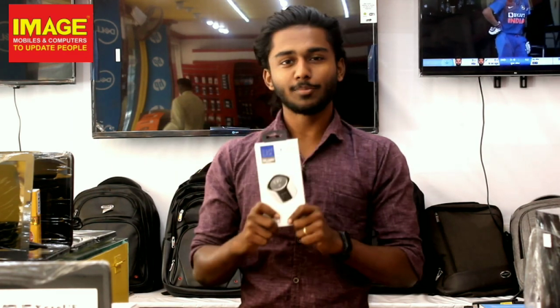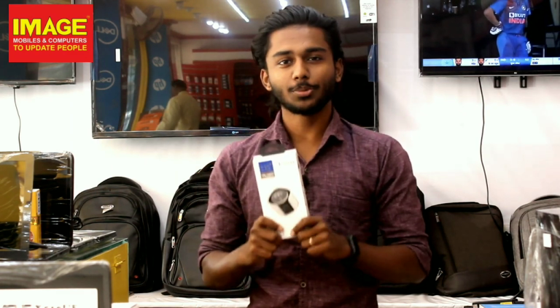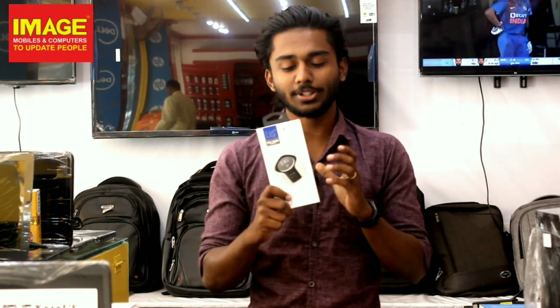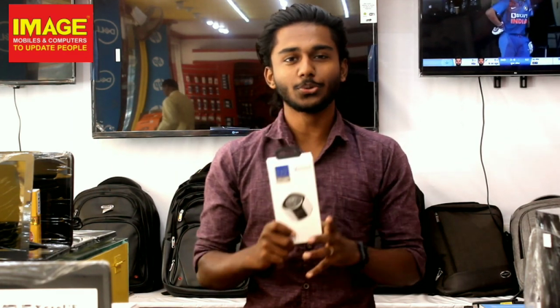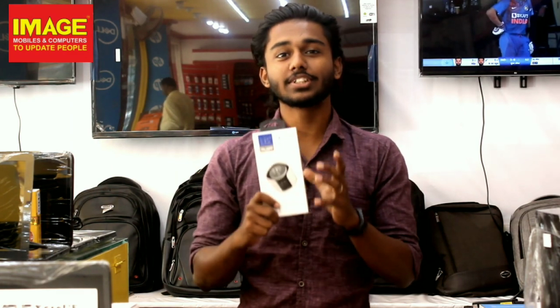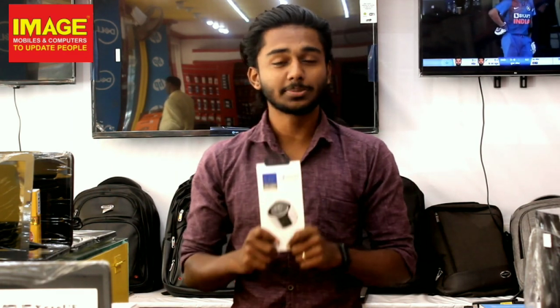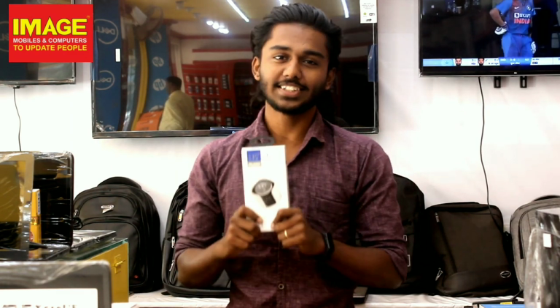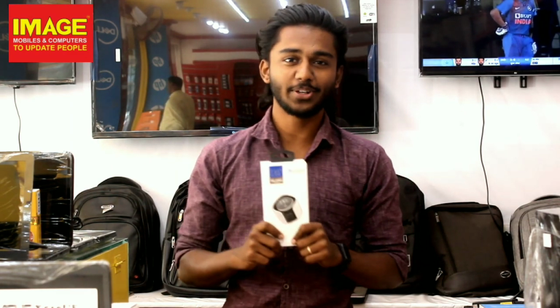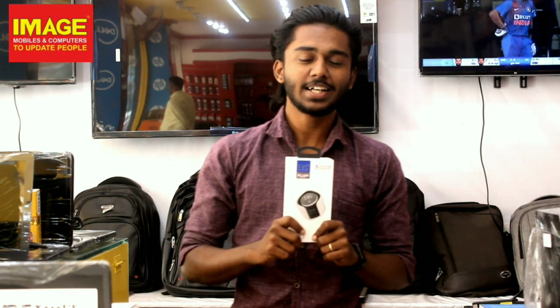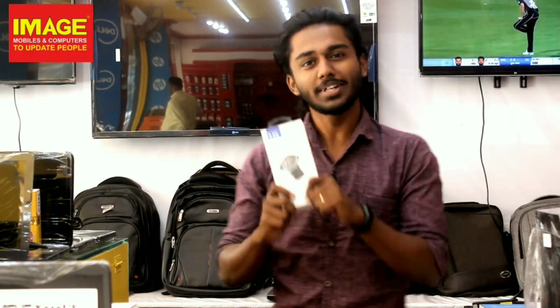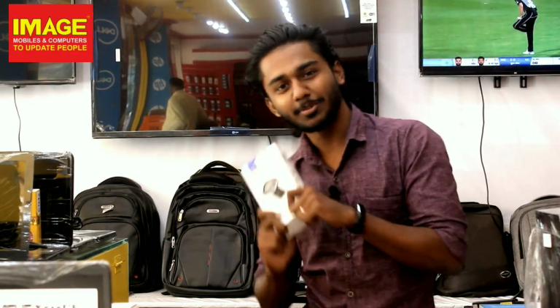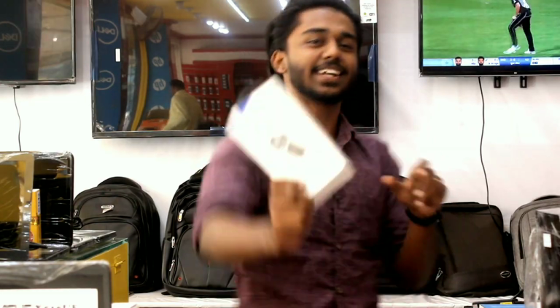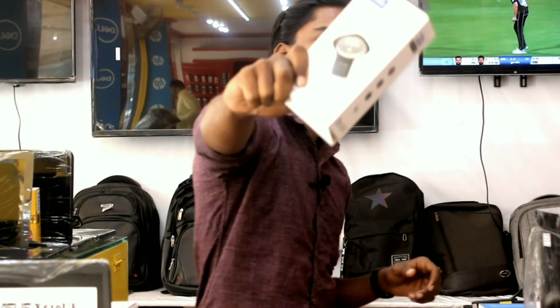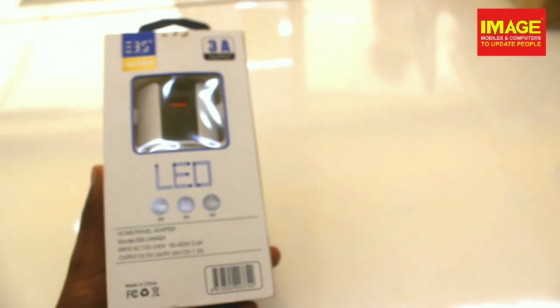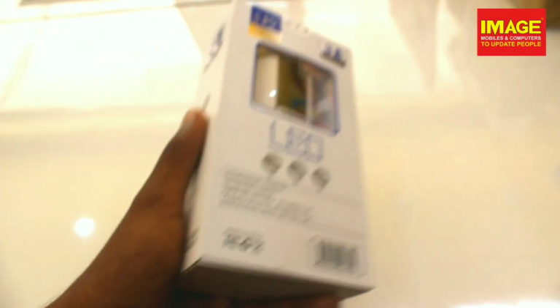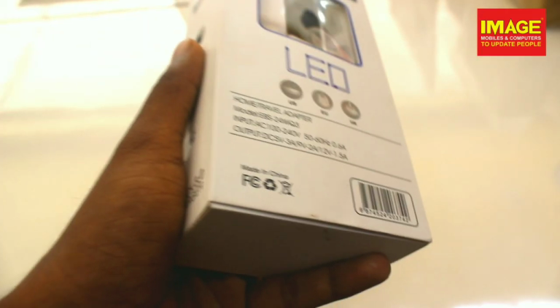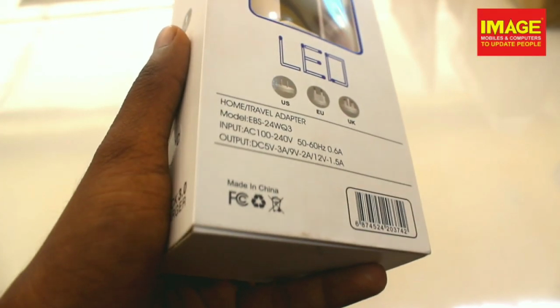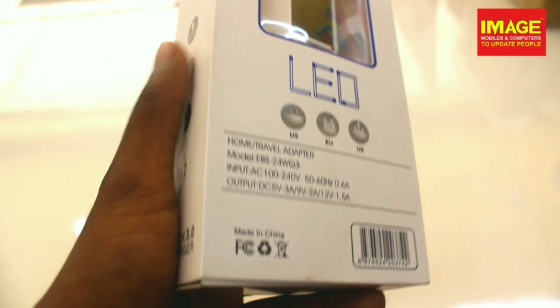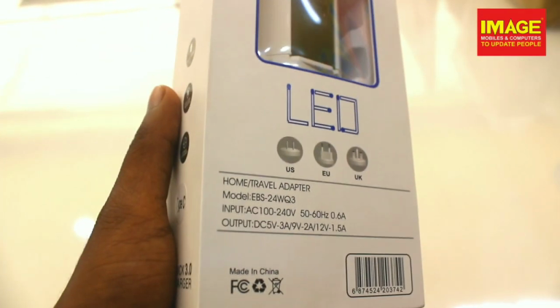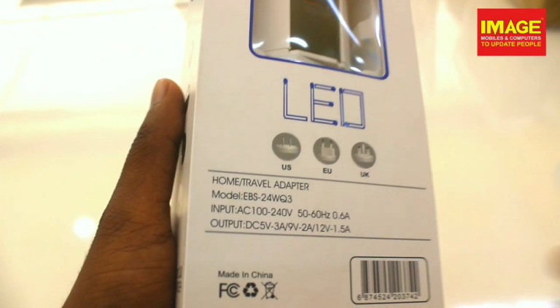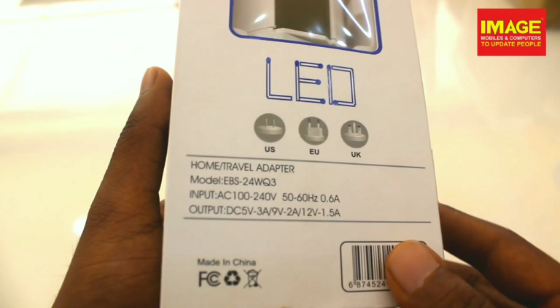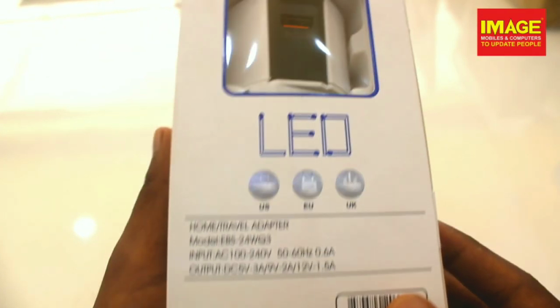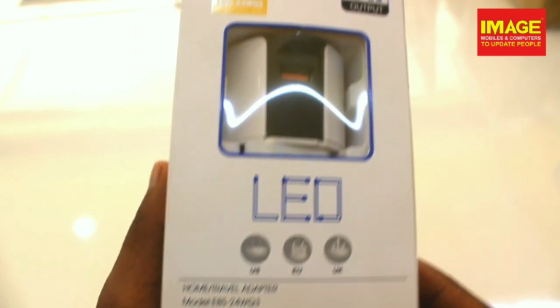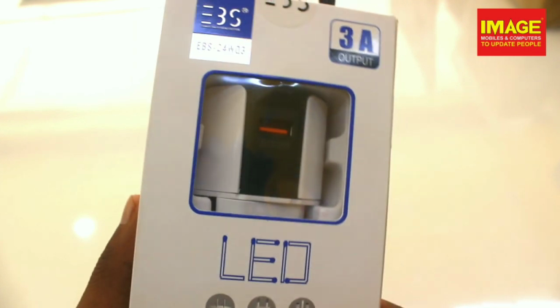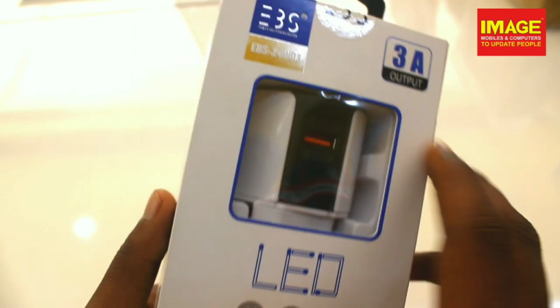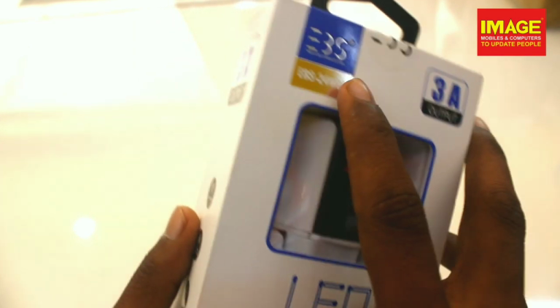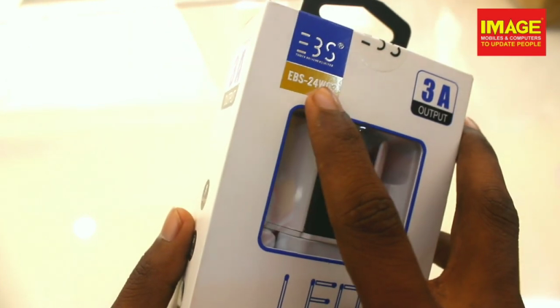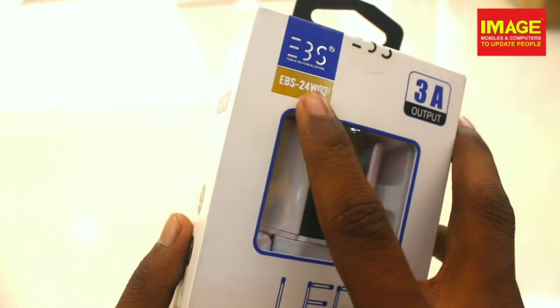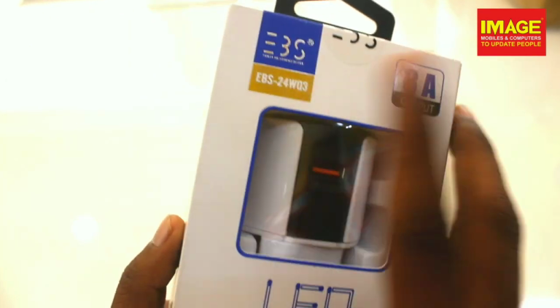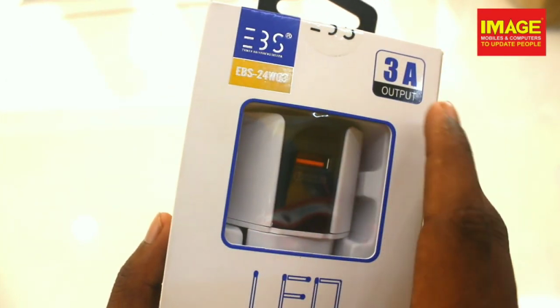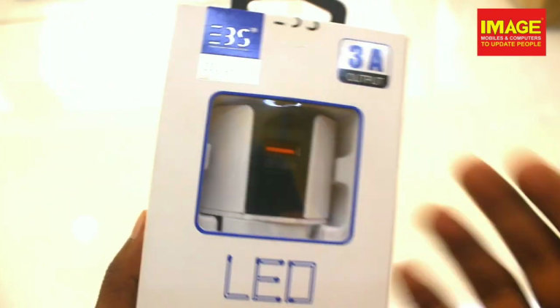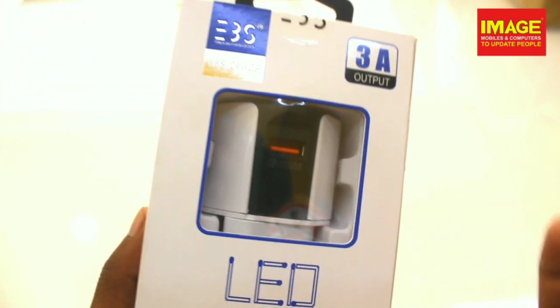So let's go to the unboxing. We have the charger with its box. There is a little description on the box. This is a brand new model and it also has a 3A output.